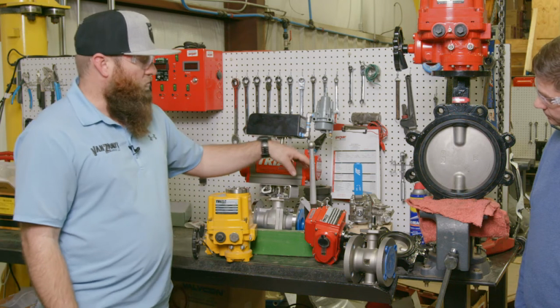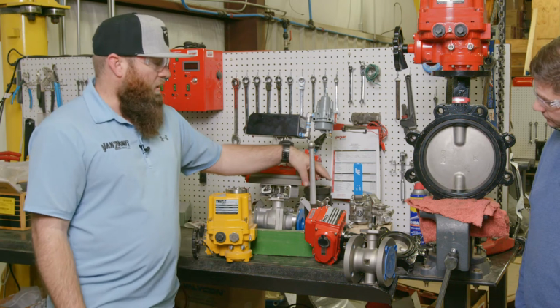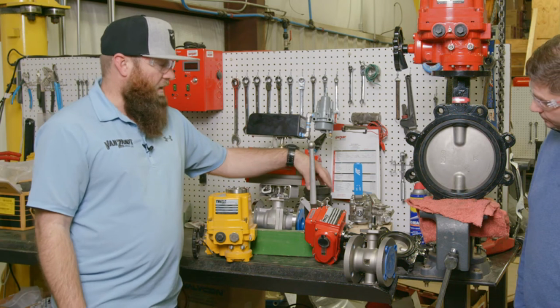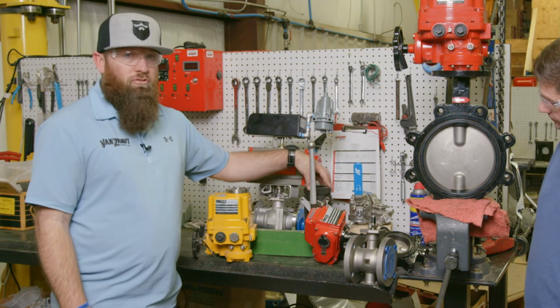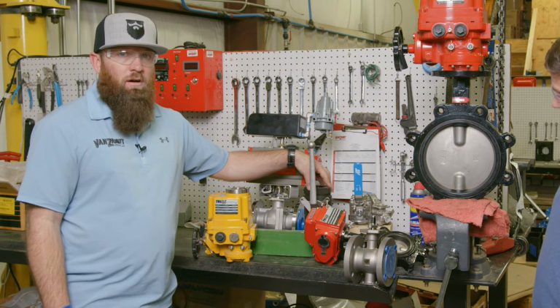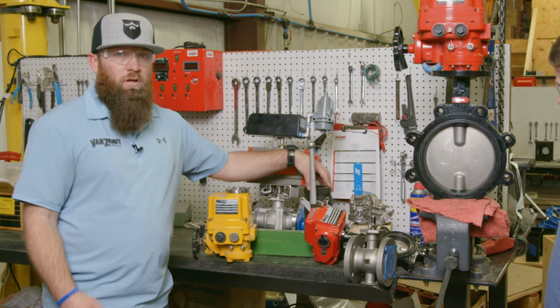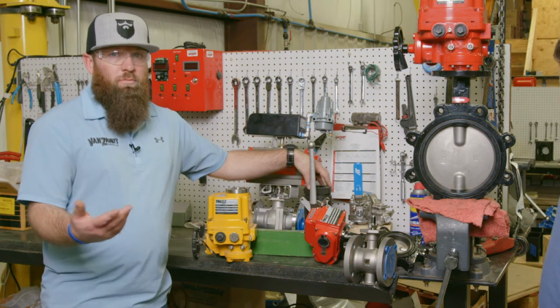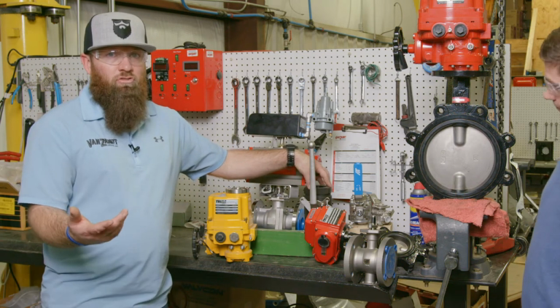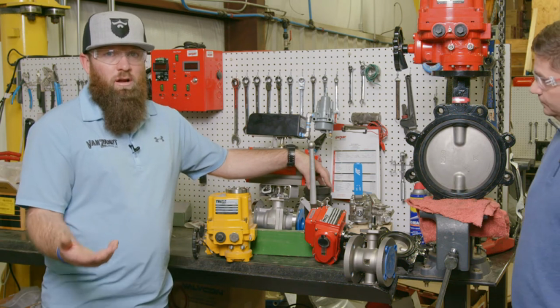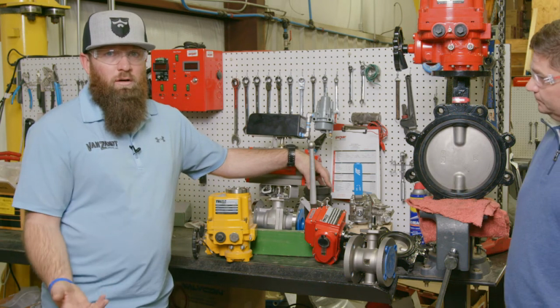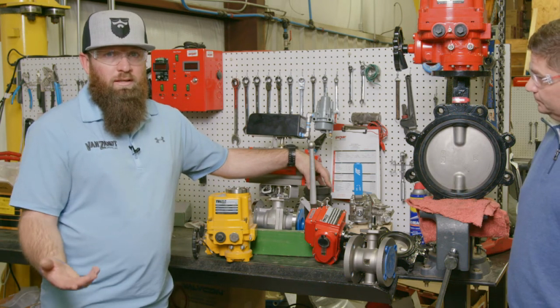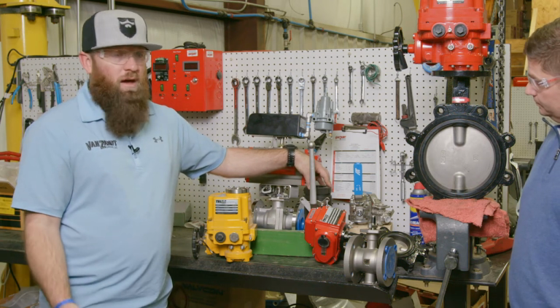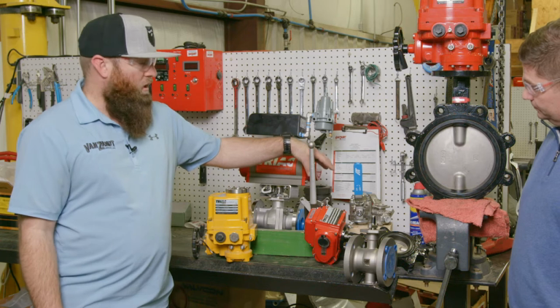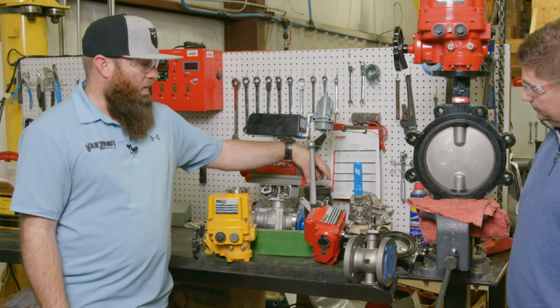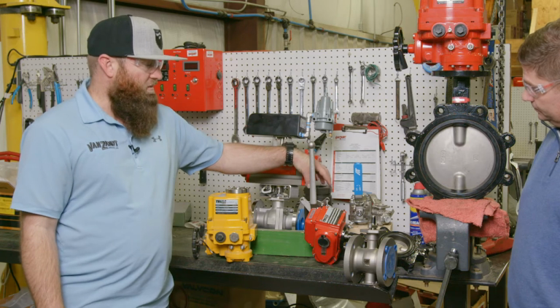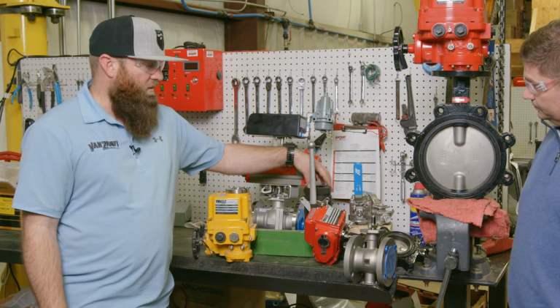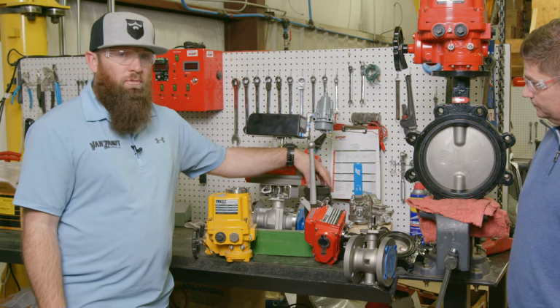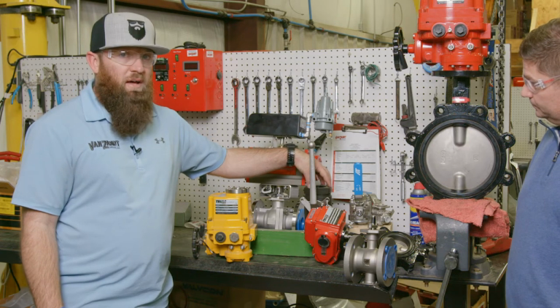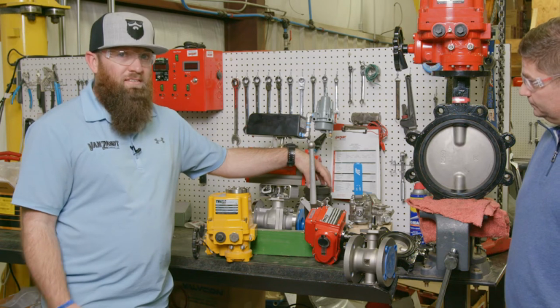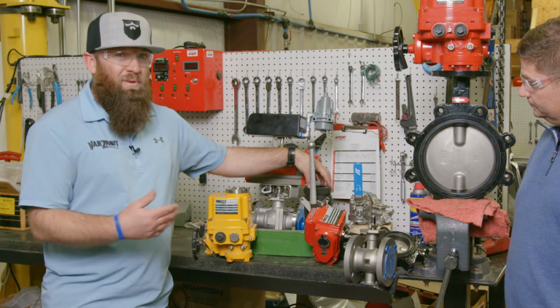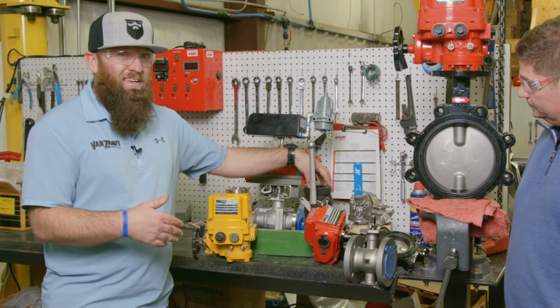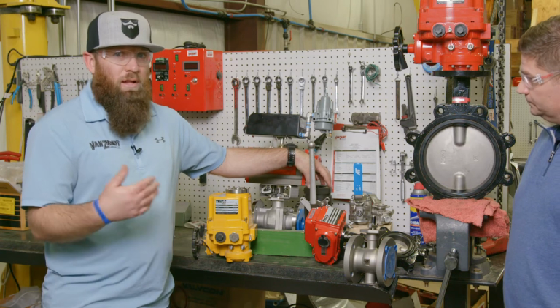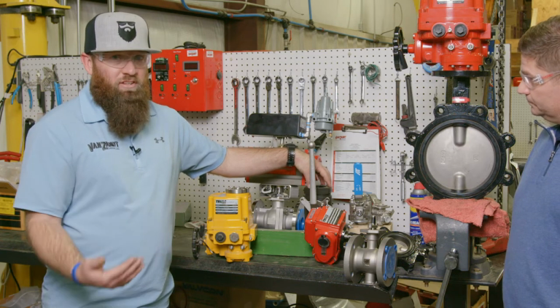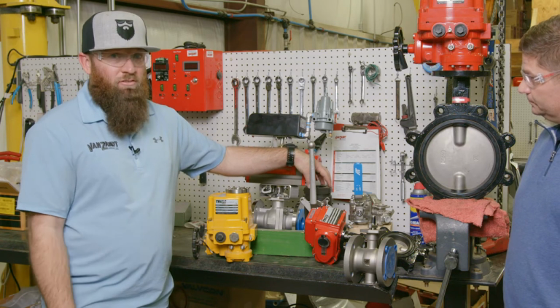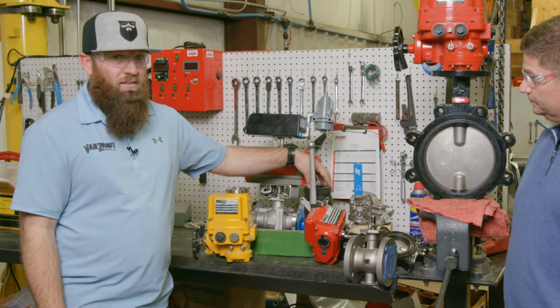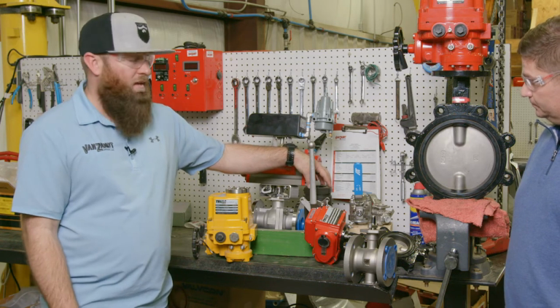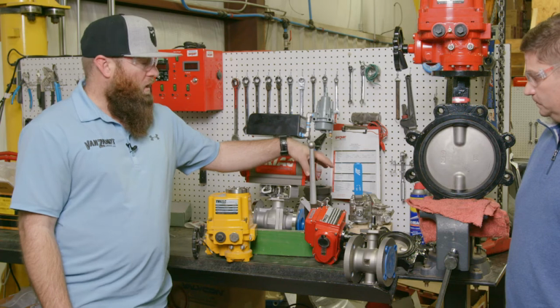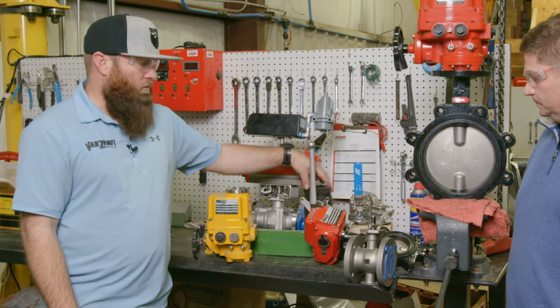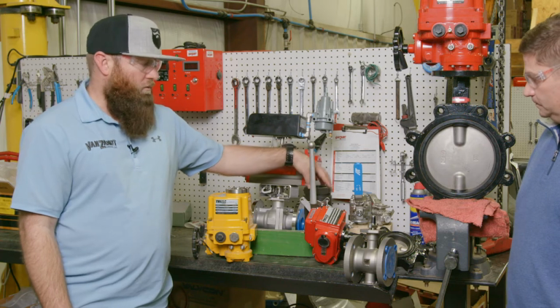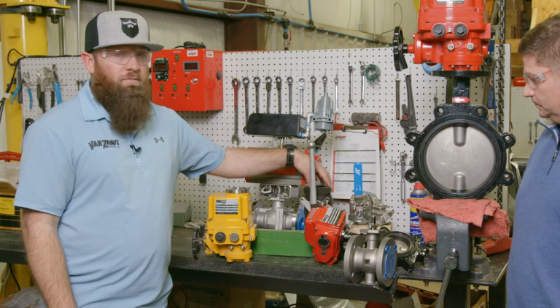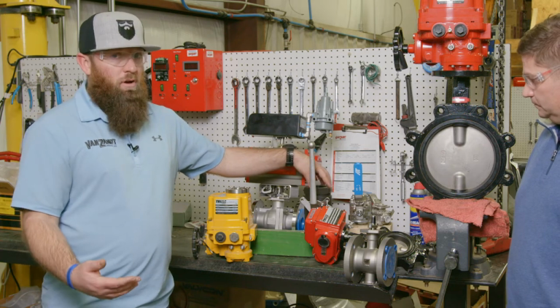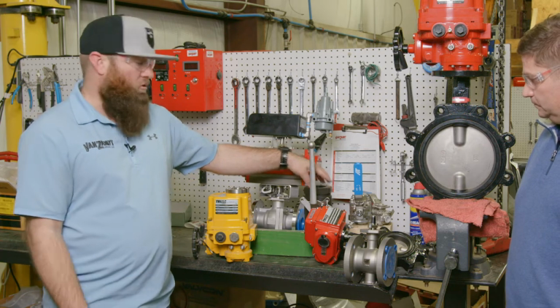This right here is a high pressure valve — it can be used for a shutdown on a well, an ESD valve. We have these in stainless and in carbon steel. They have PEEK seats and they're rated for 6,000 PSI. This is a very great valve for high pressure applications.